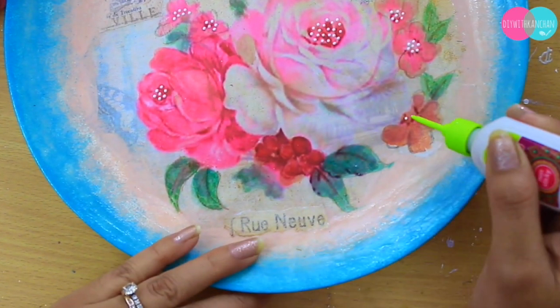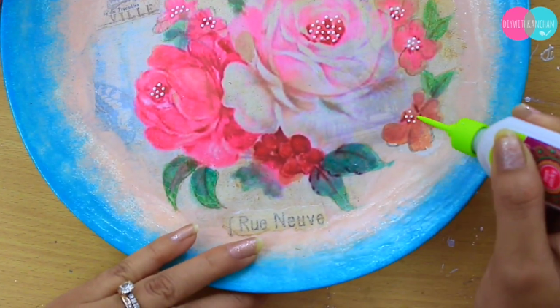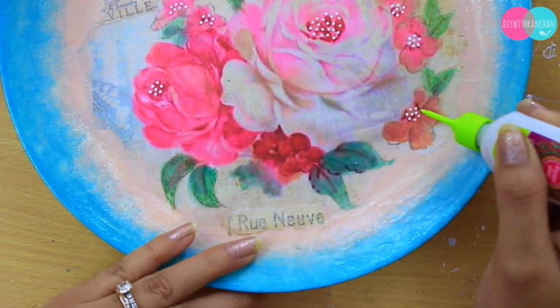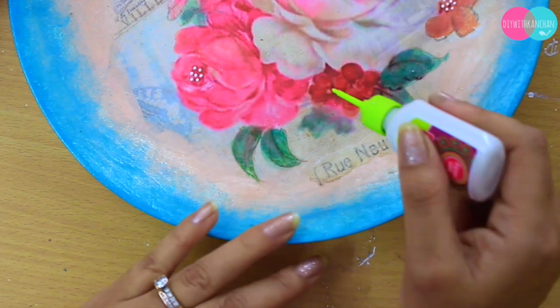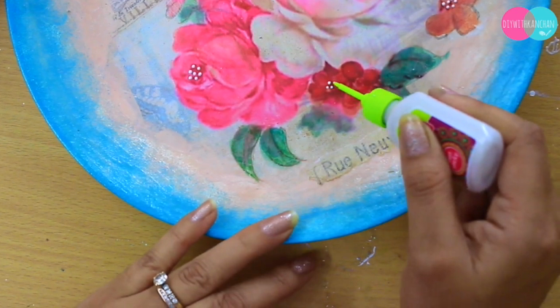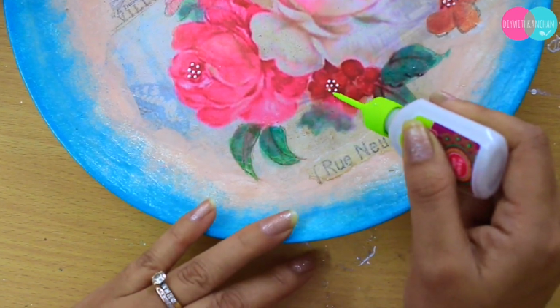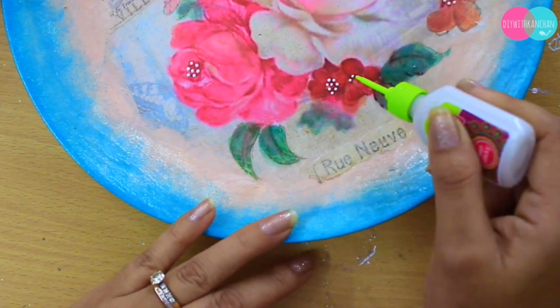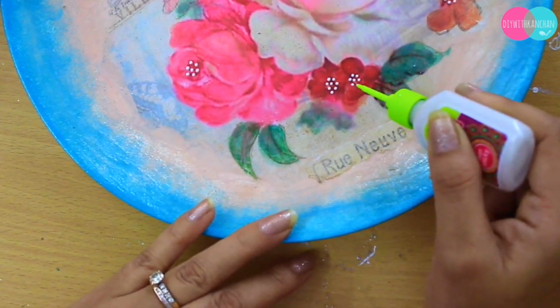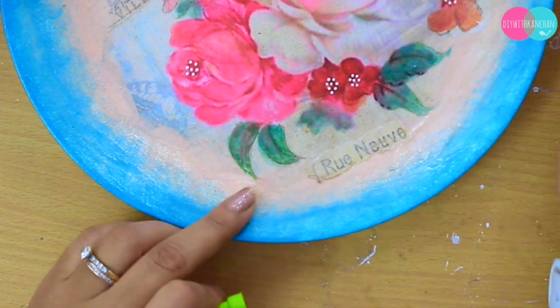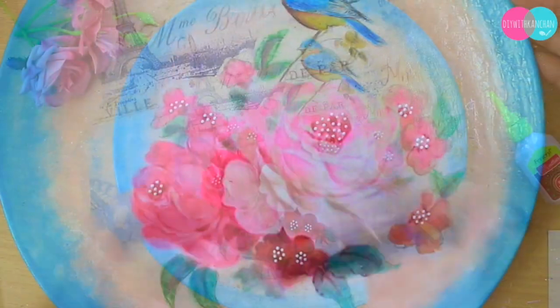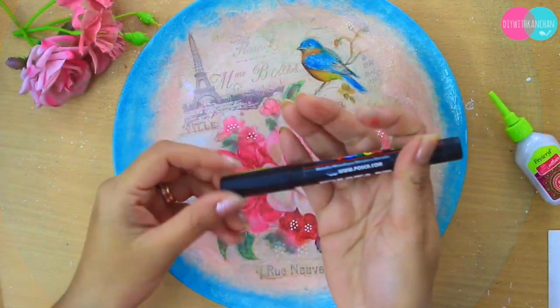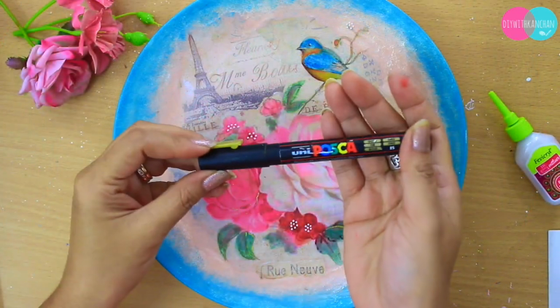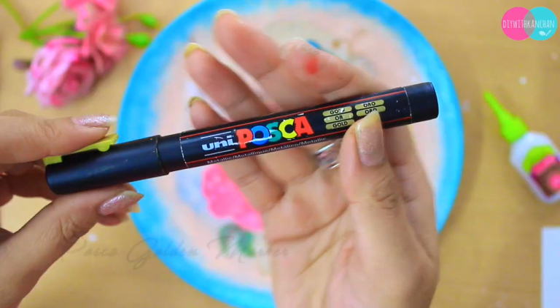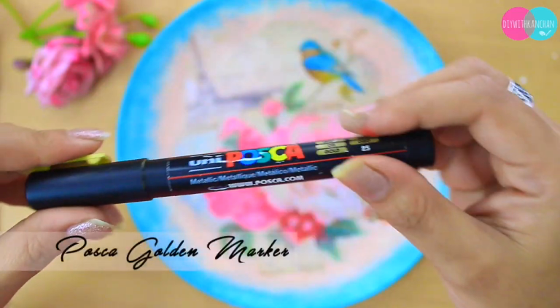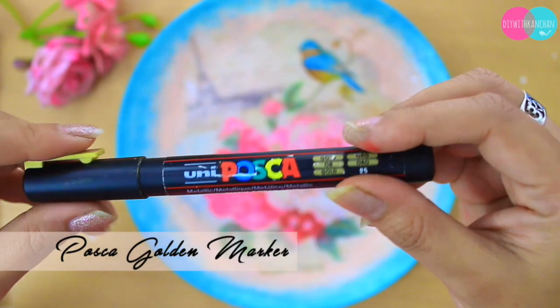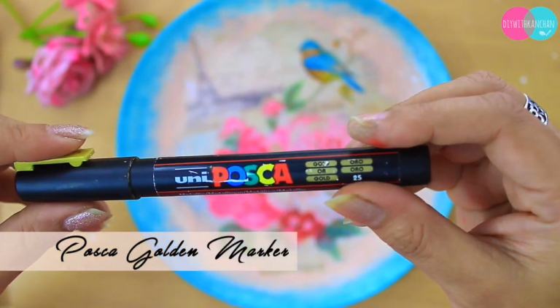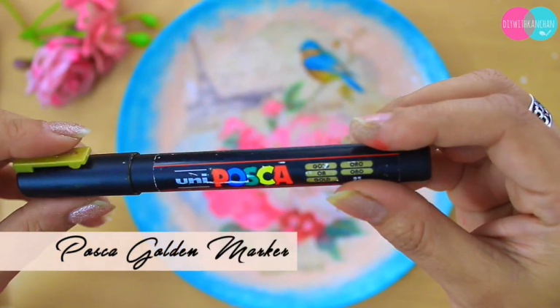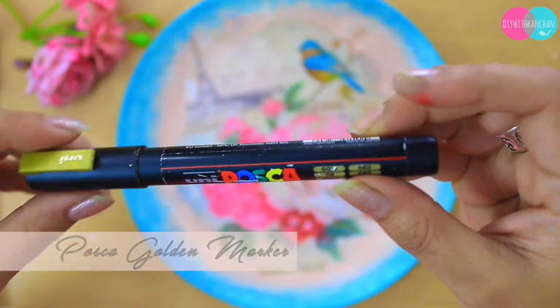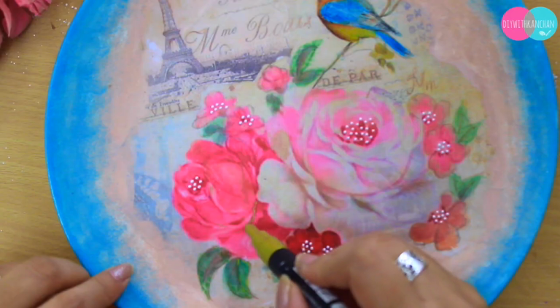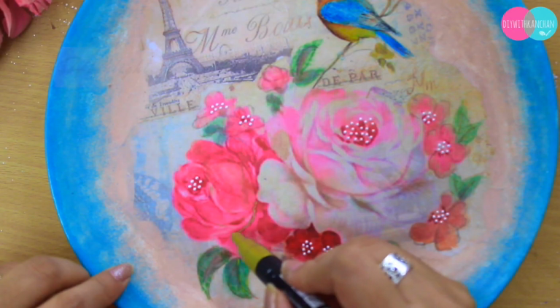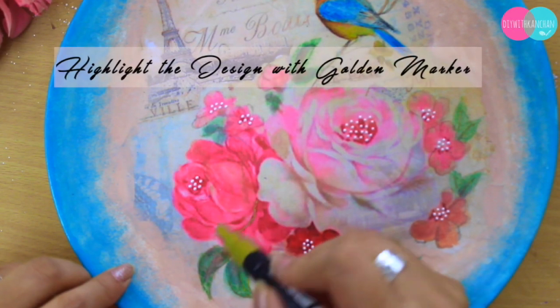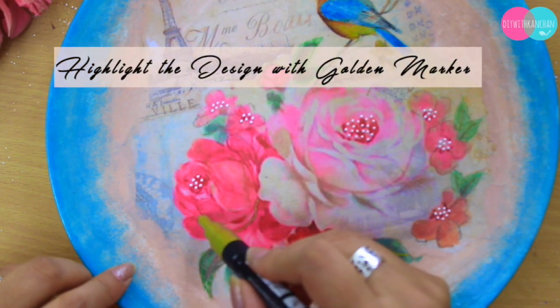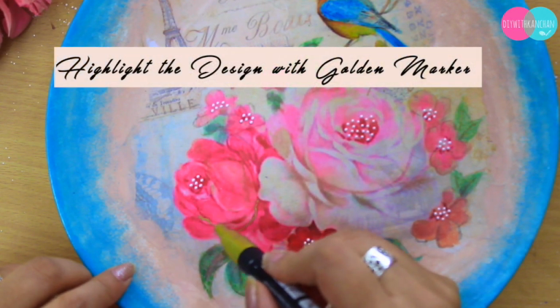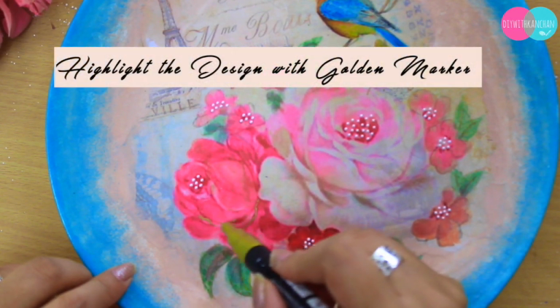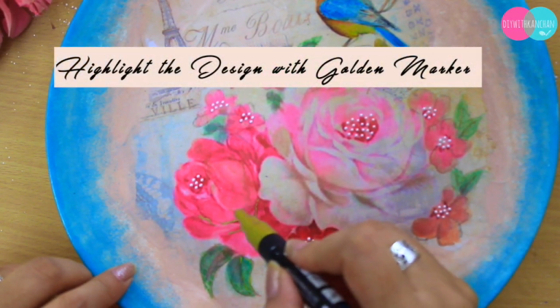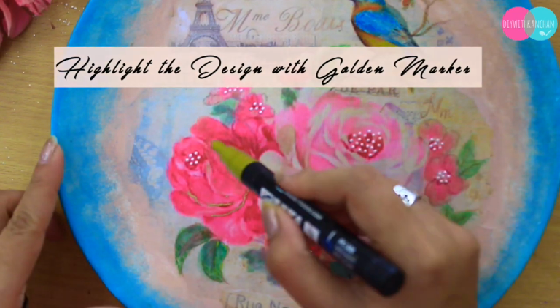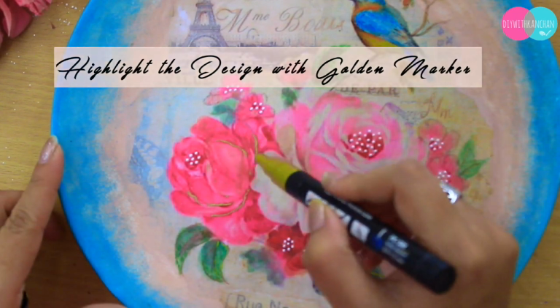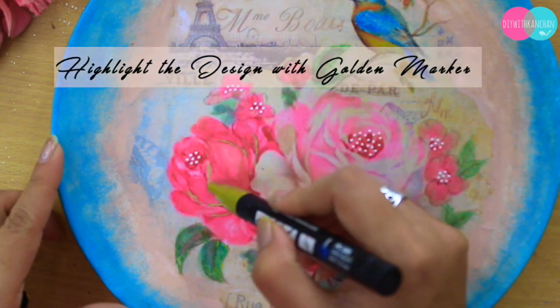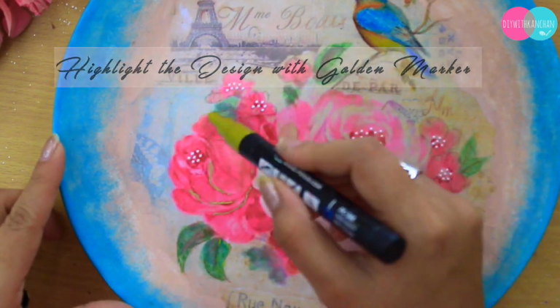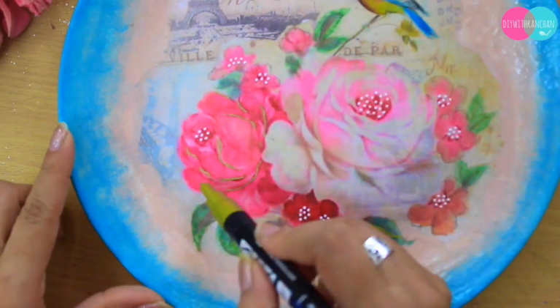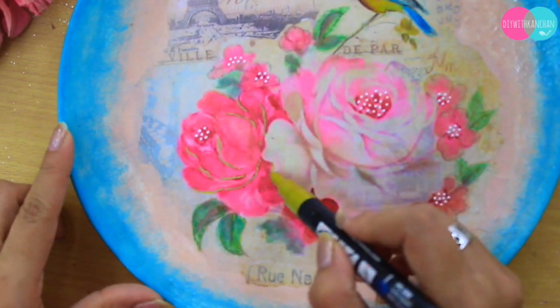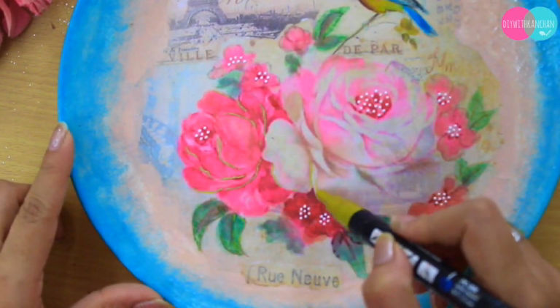If you have any questions please let me know in the comment section below. Next, we are going to take this Posca golden marker — I'm using it to highlight these beautiful flowers. If you don't have a Posca marker, you can also use acrylic golden color.